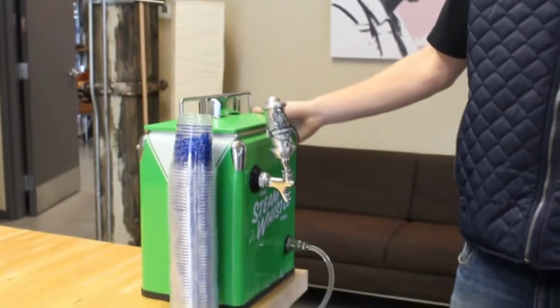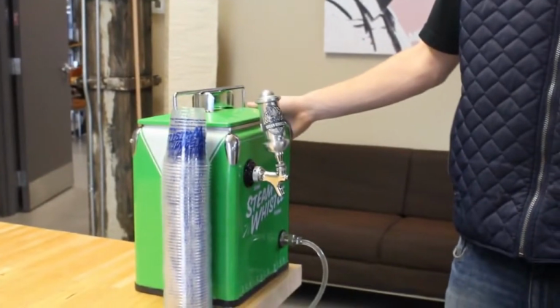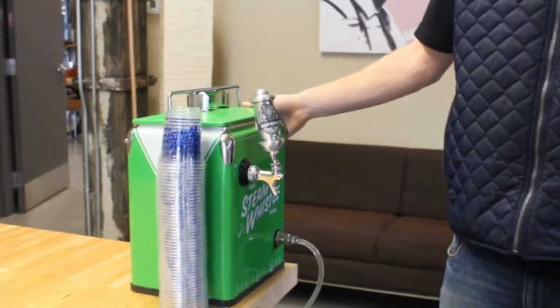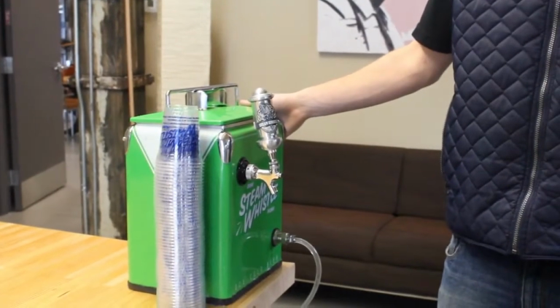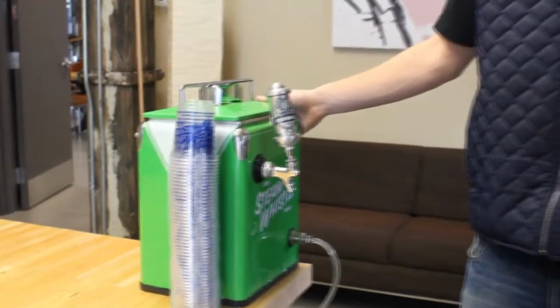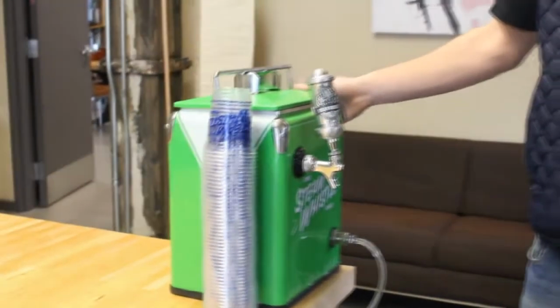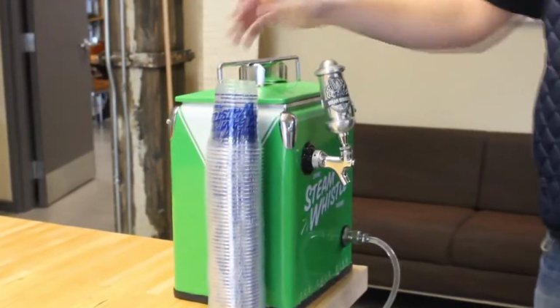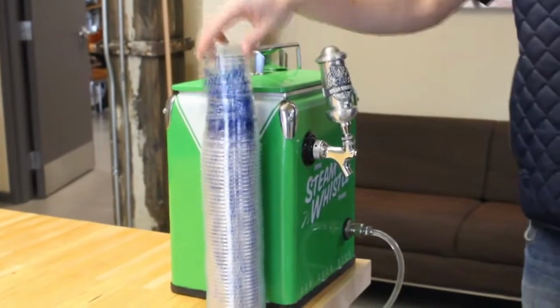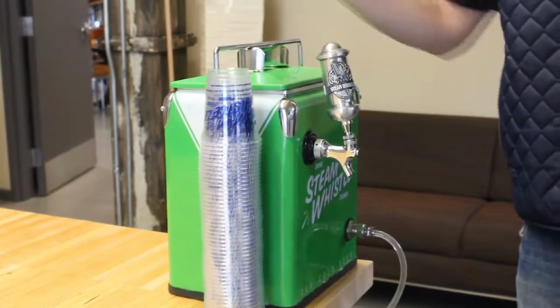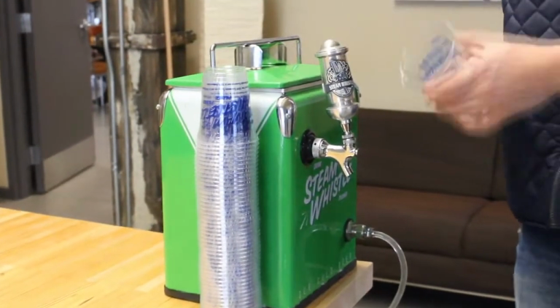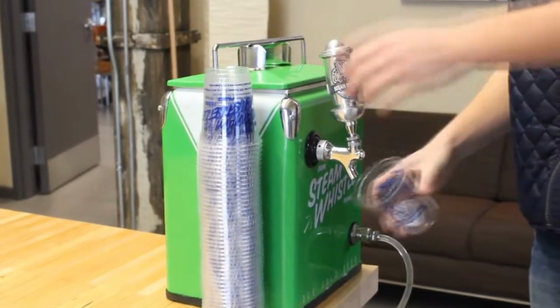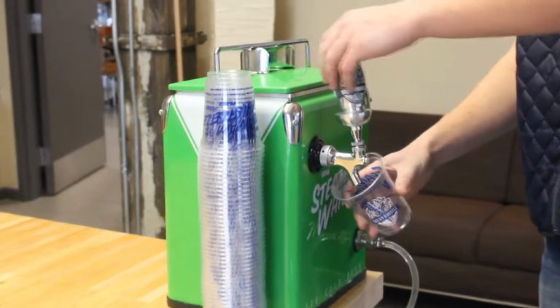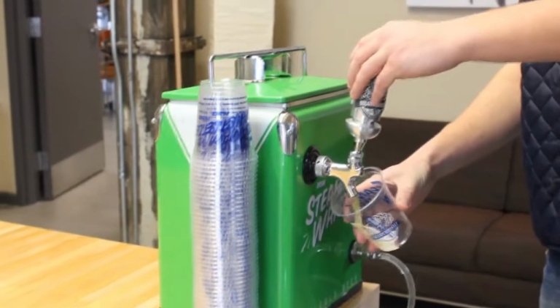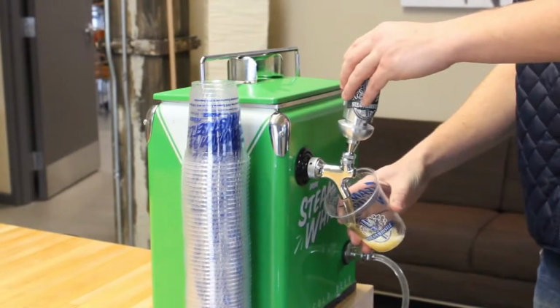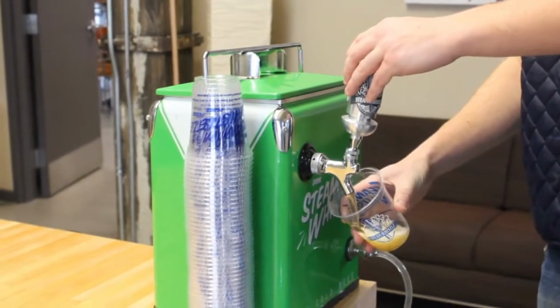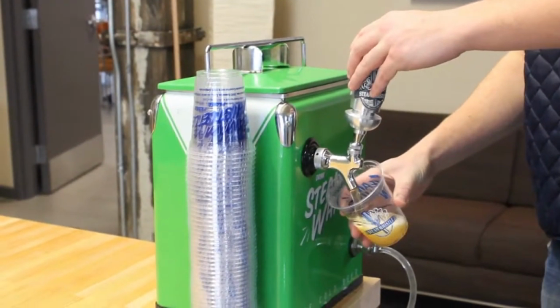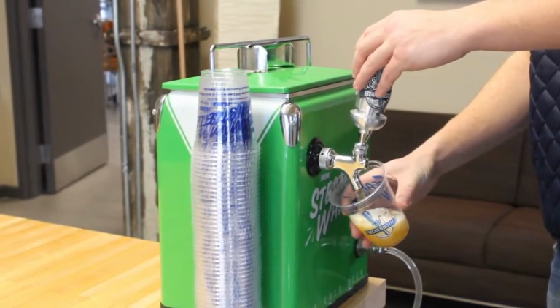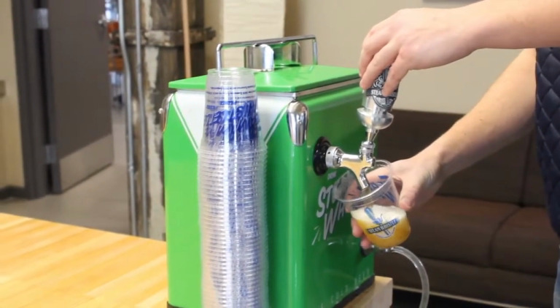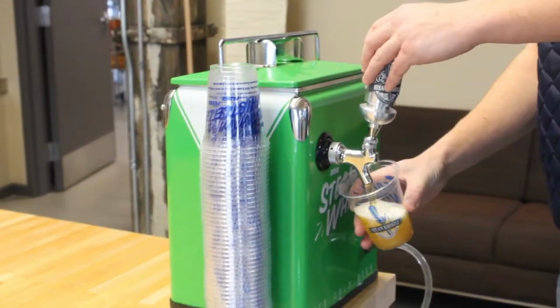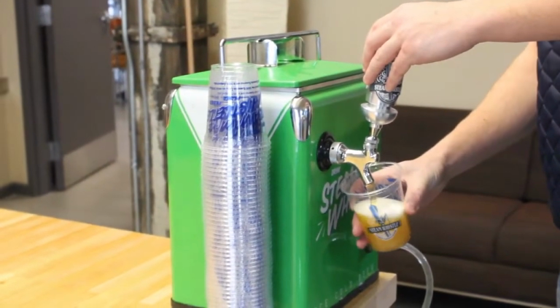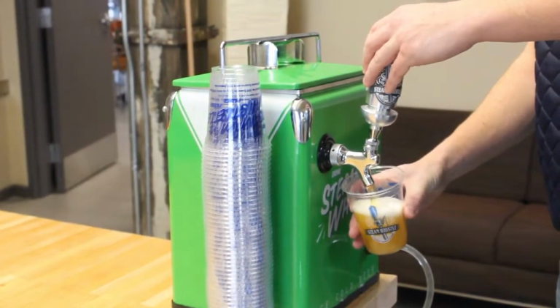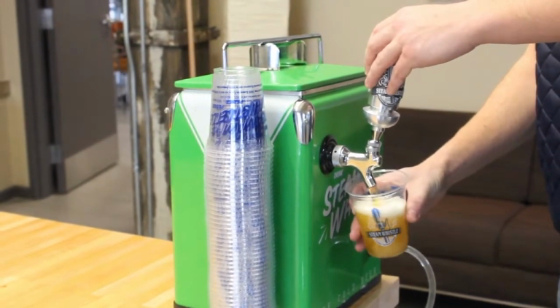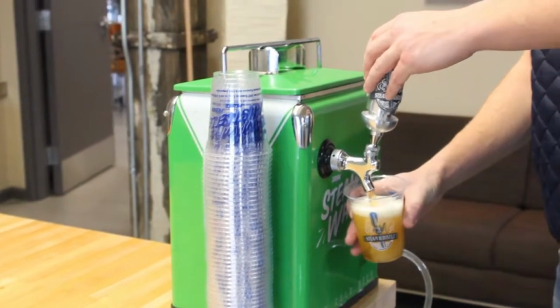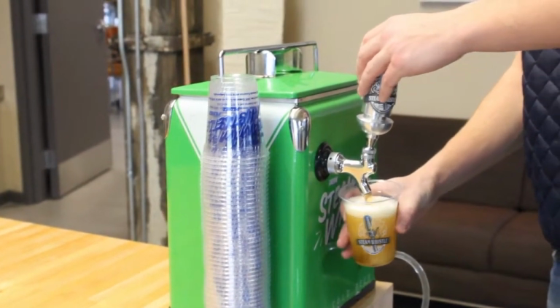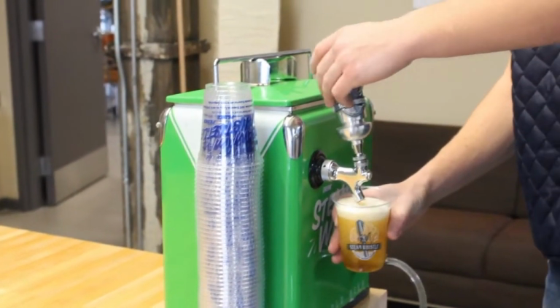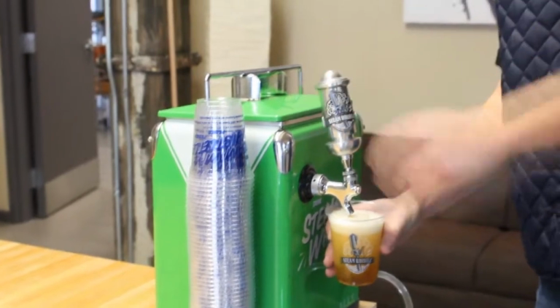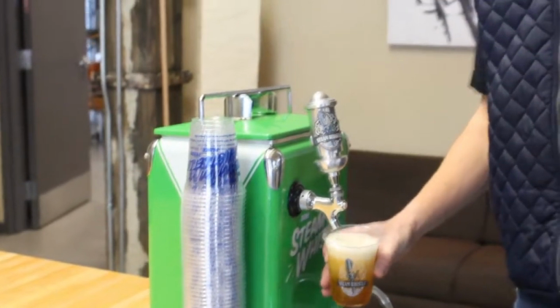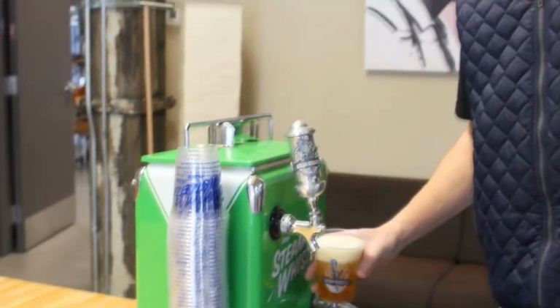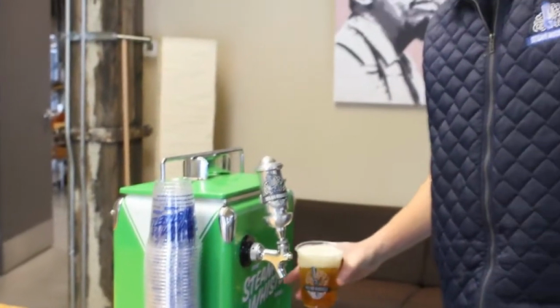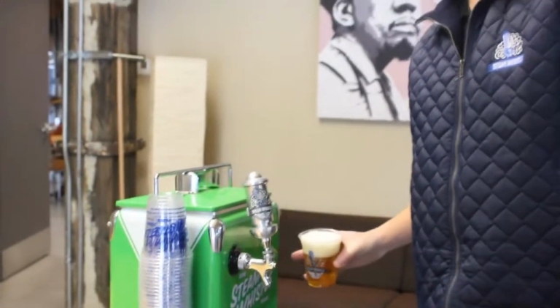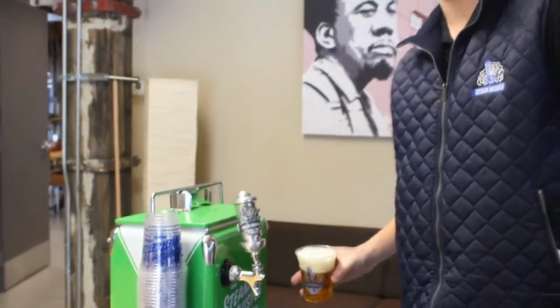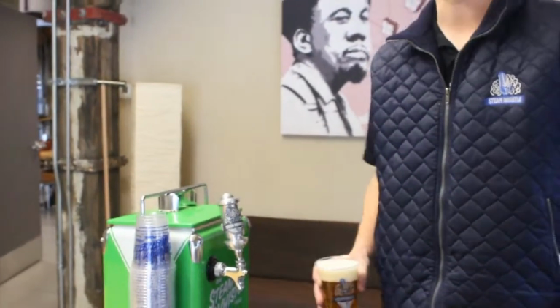They're going to show up, set up, and give you a quick tutorial on how to use this simple little machine. We're also on call 24/7 for any troubleshooting that you might encounter, and we're going to come back the next day and pick up our equipment, along with any empties.